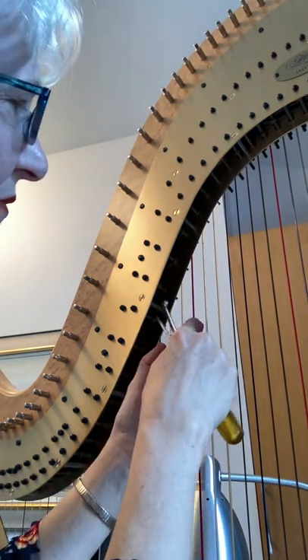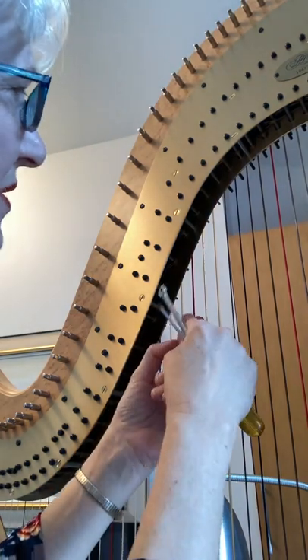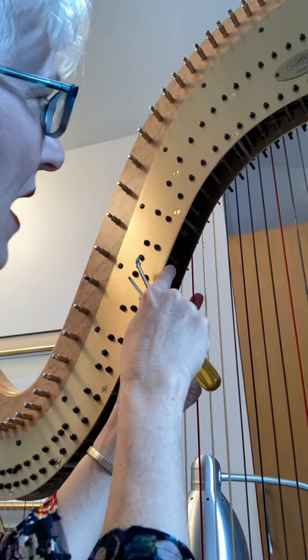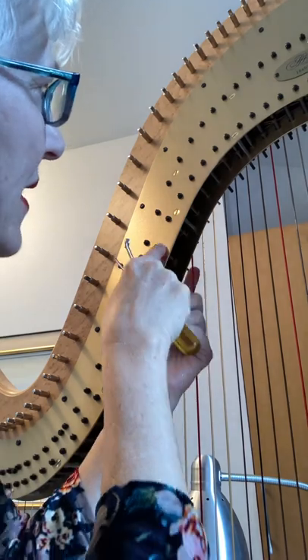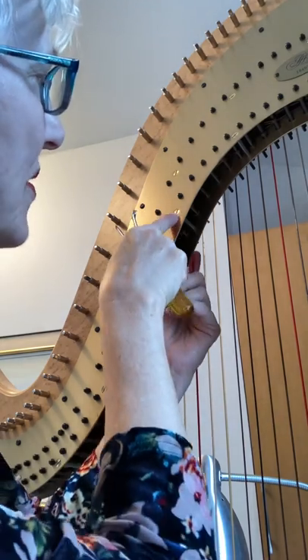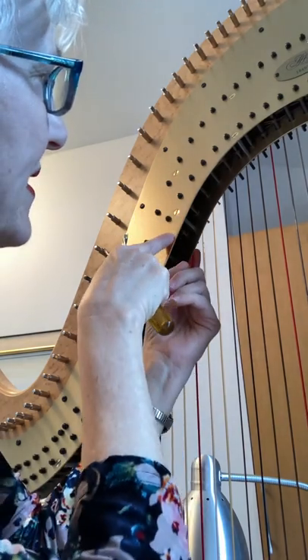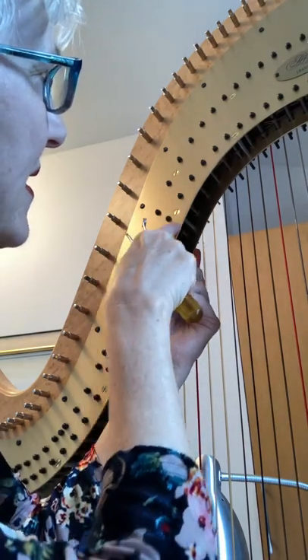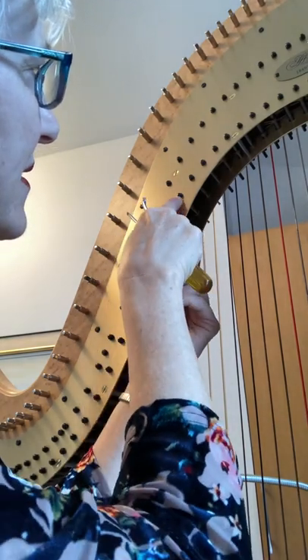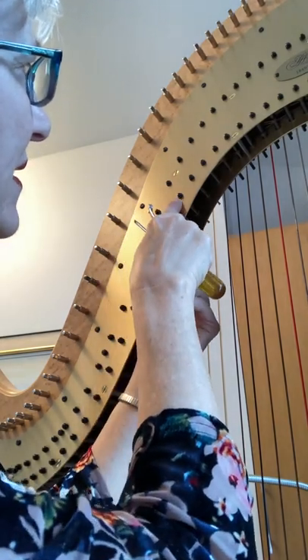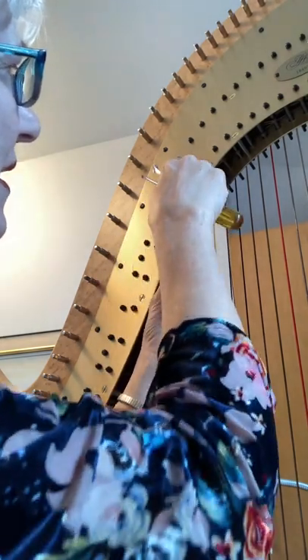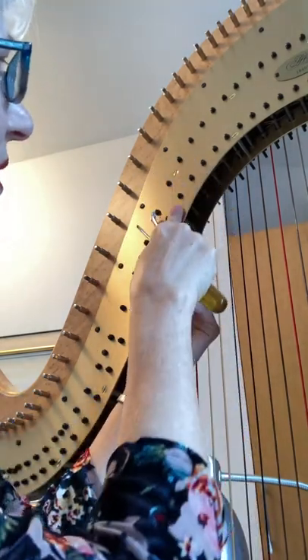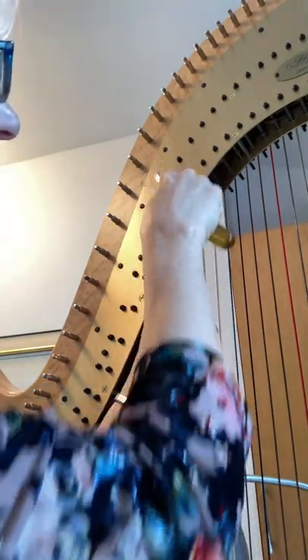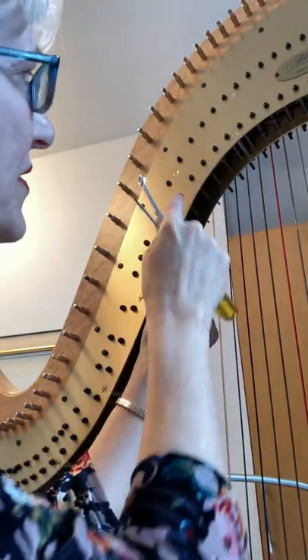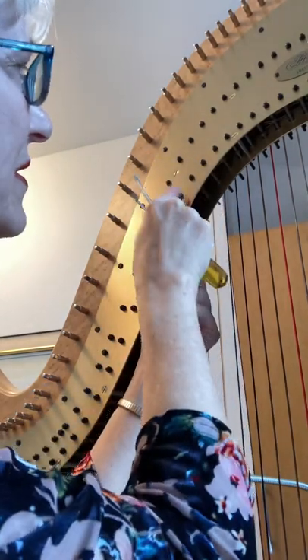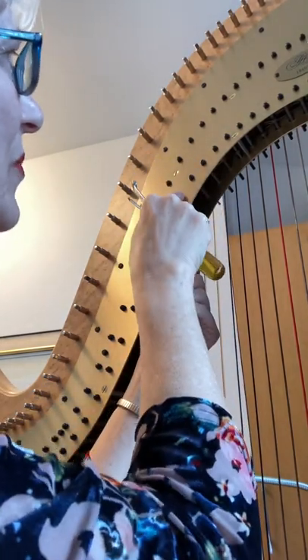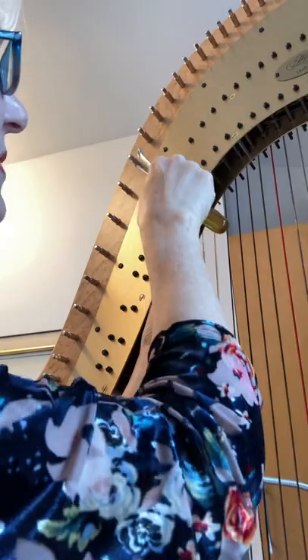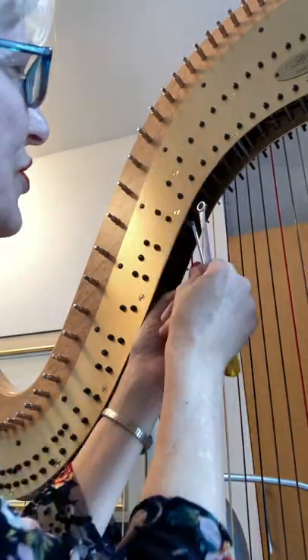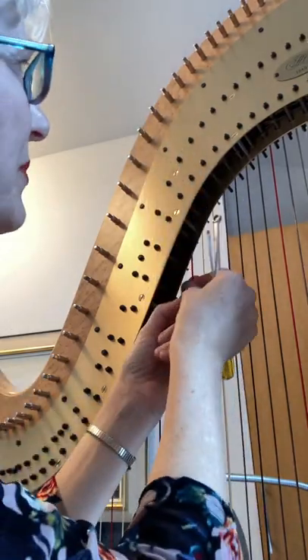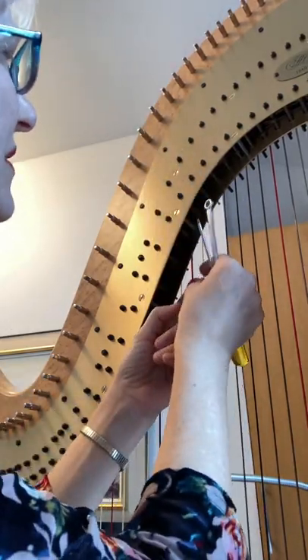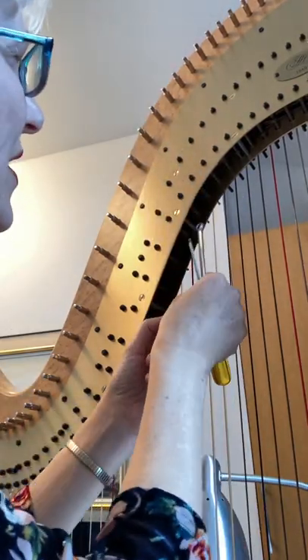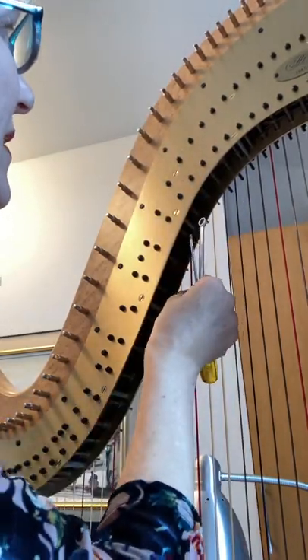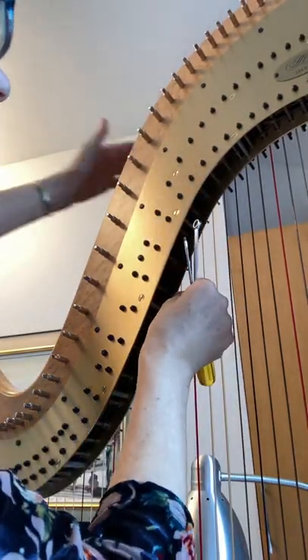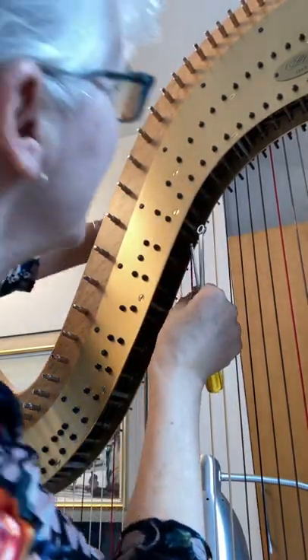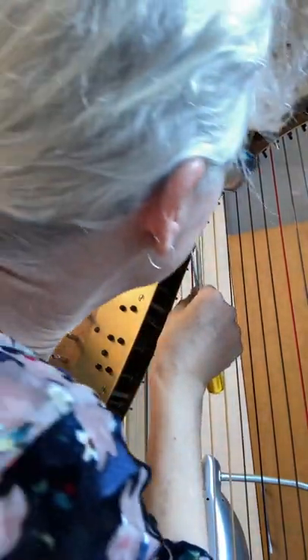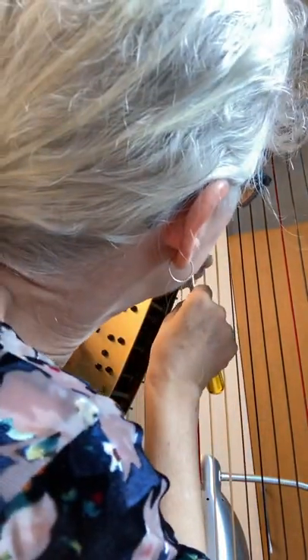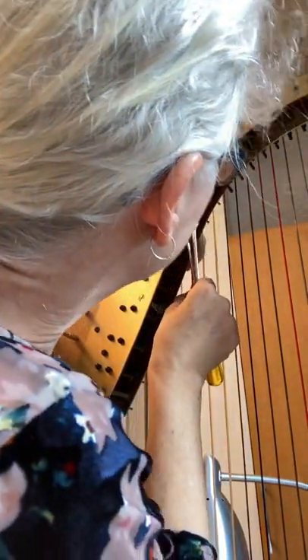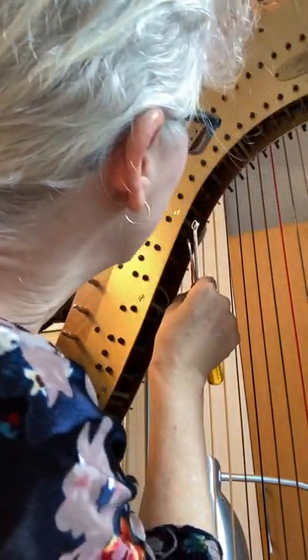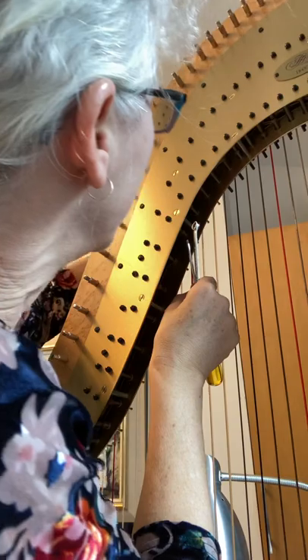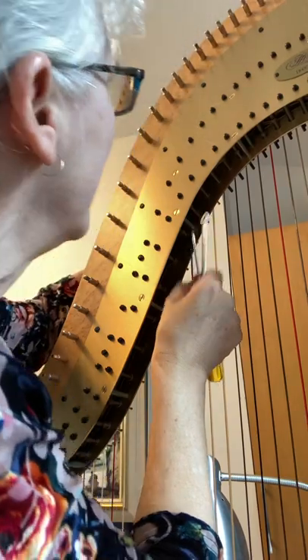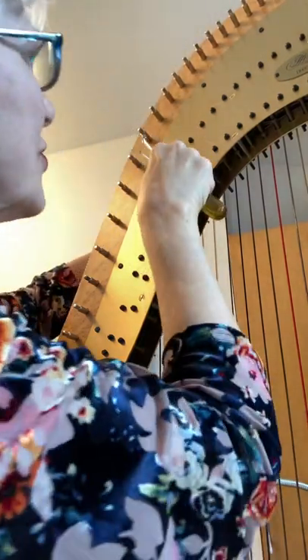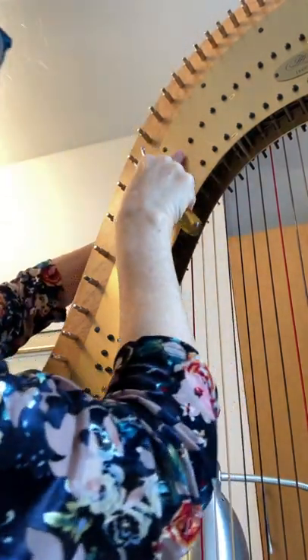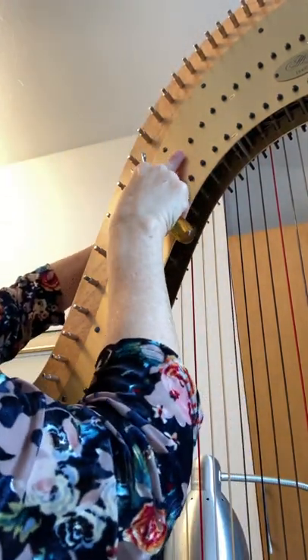I'm following the string up so where I can see it would be one of these. This would be the sharp one, this would be the natural one. I'm just going to double check, come around here and feel for it all the way up here, and sure enough it's this one.